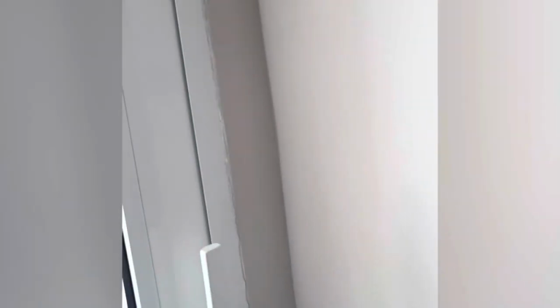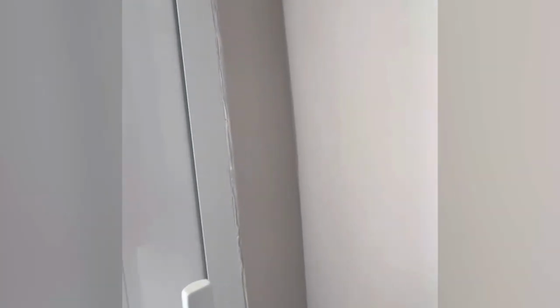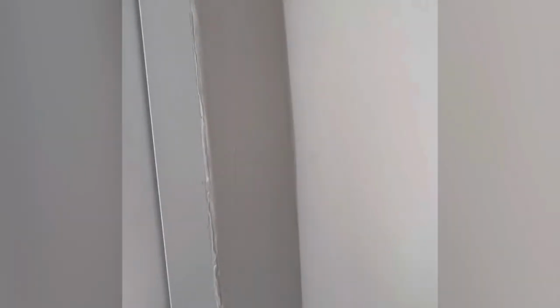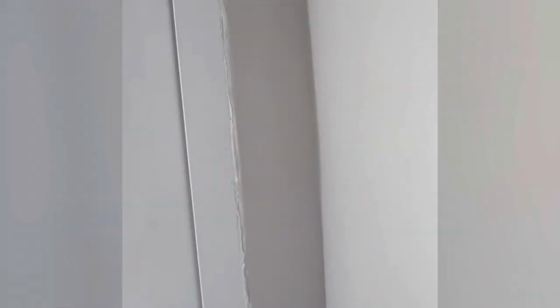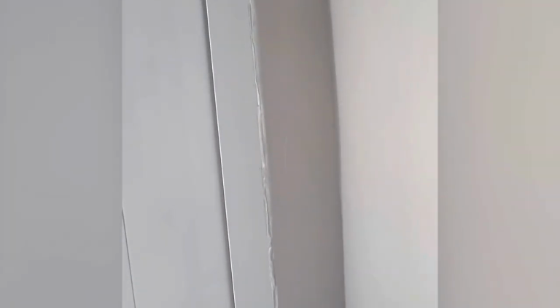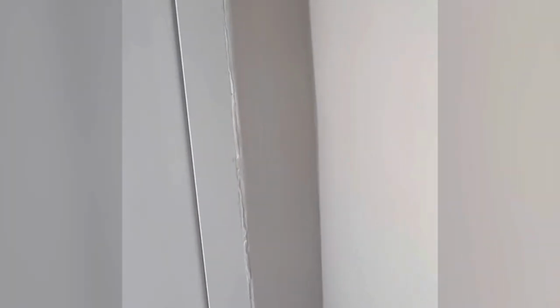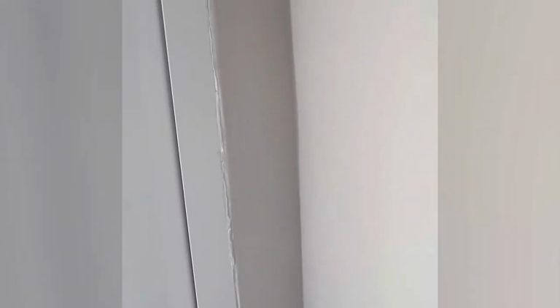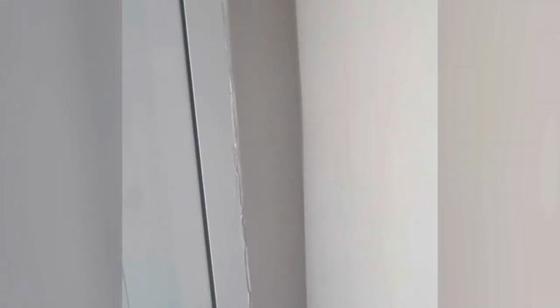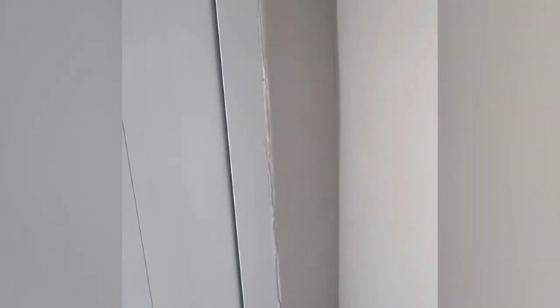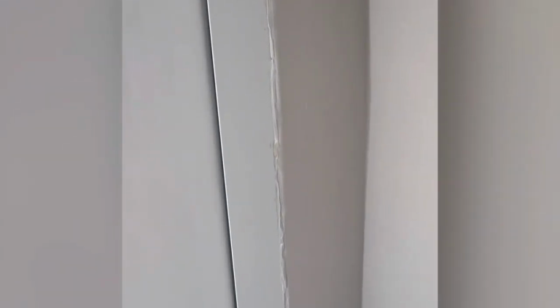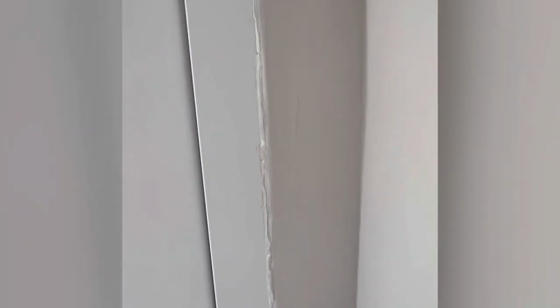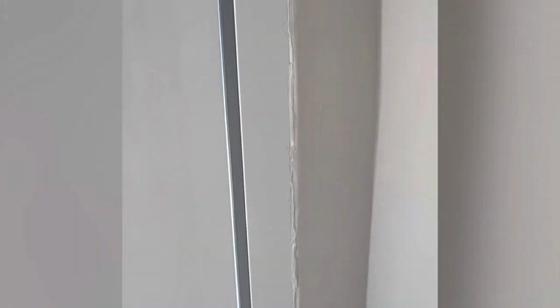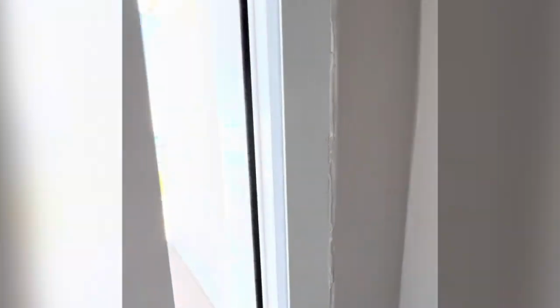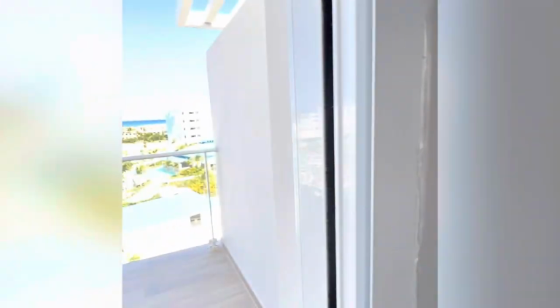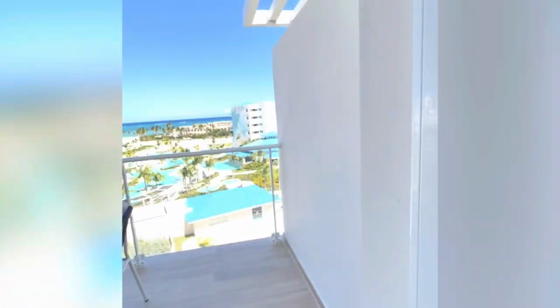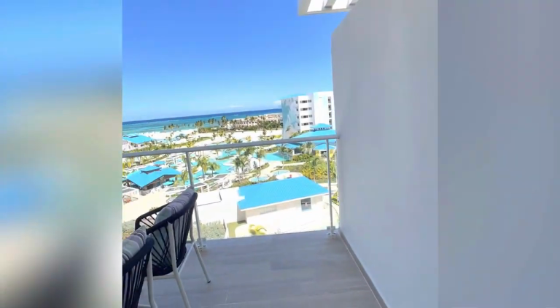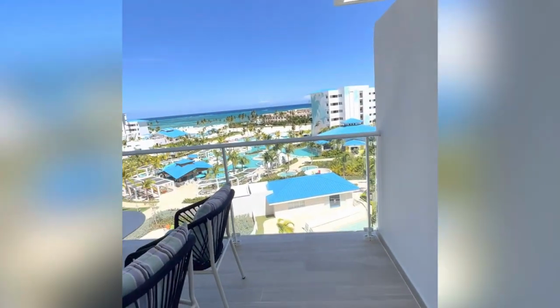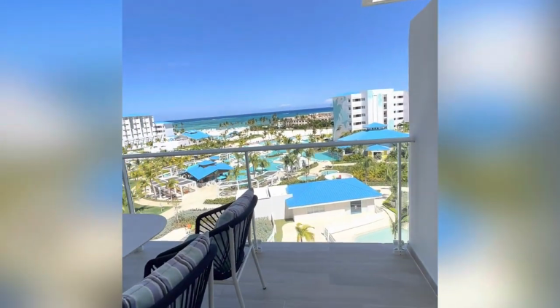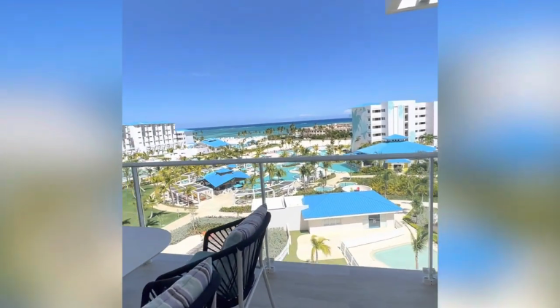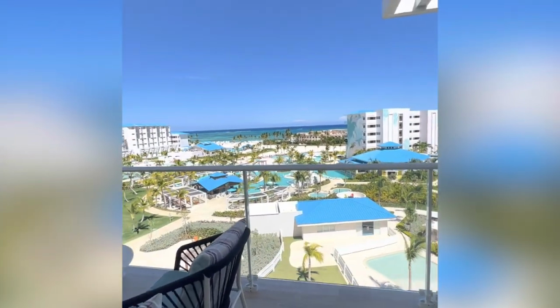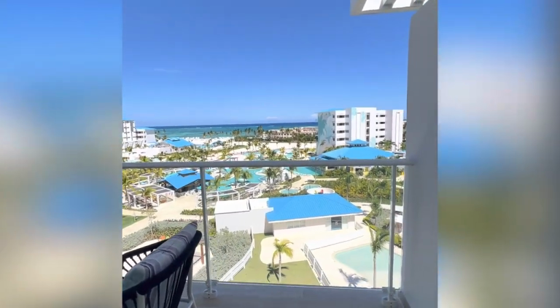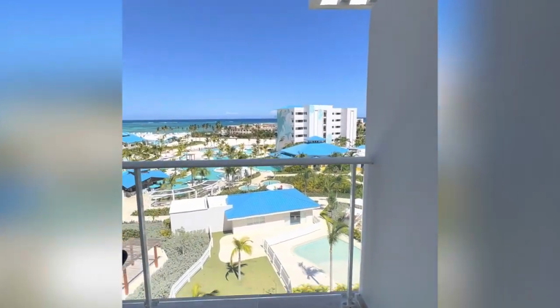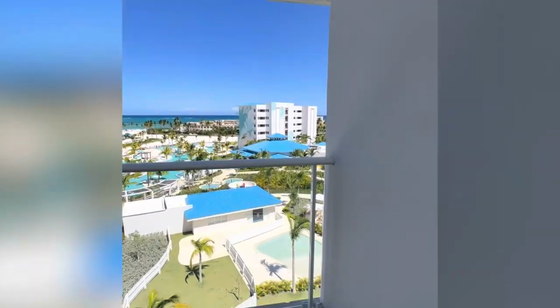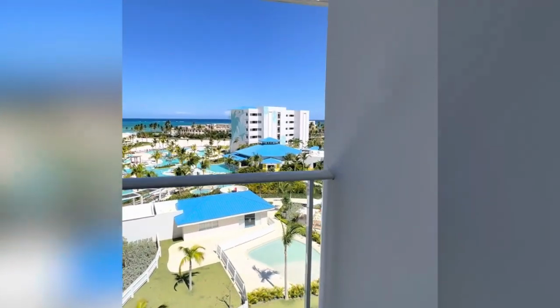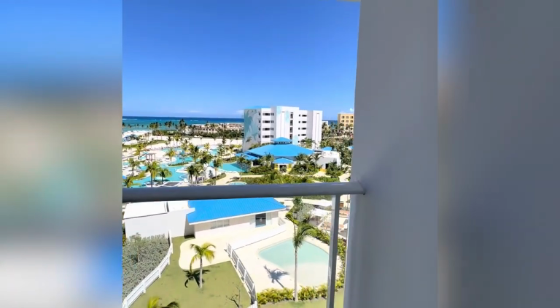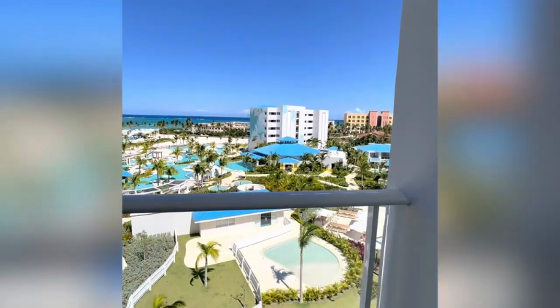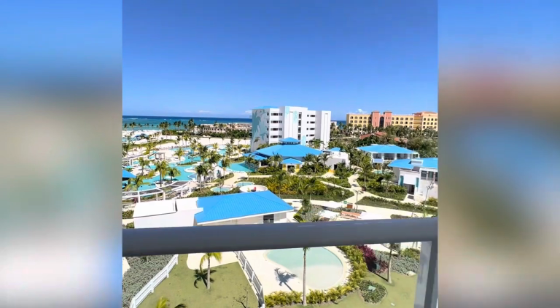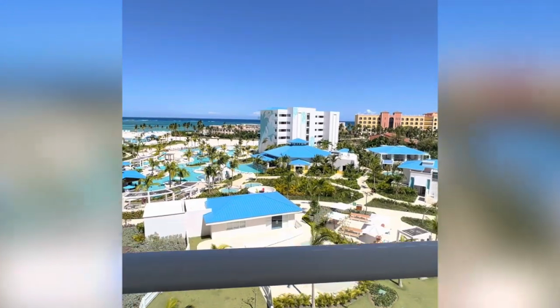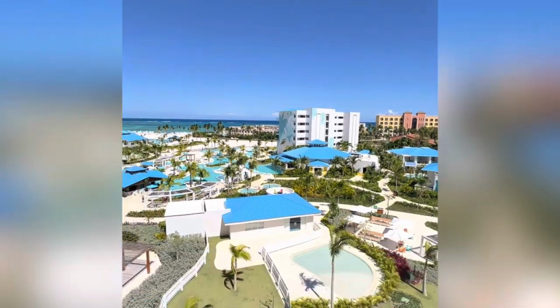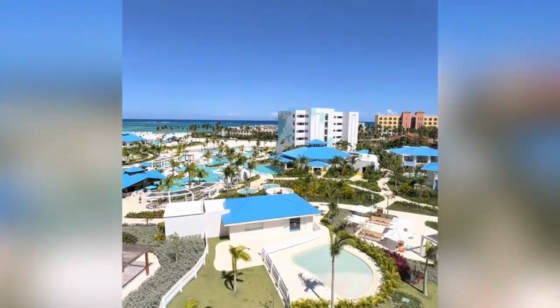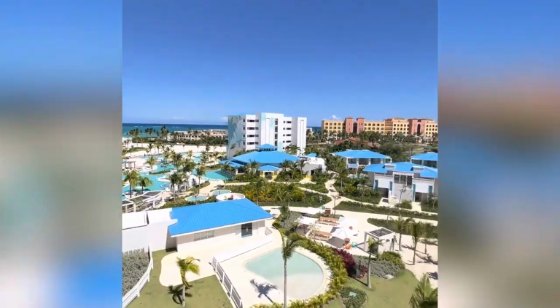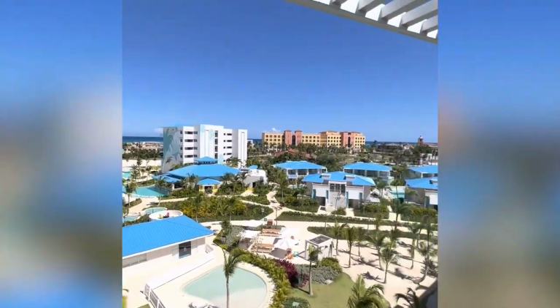Let's see outside. This view is fantastic for our junior suite. Look at this — you can see the entire resort, the pools, the ocean.